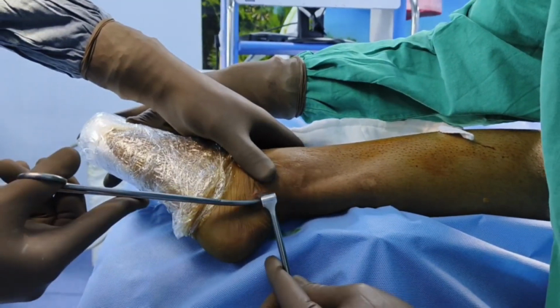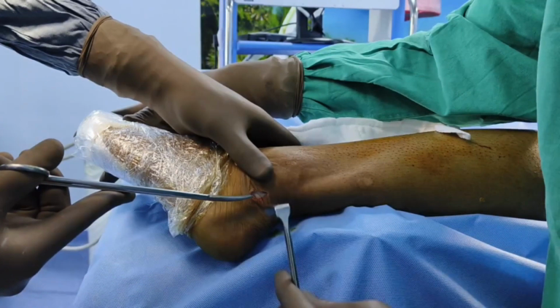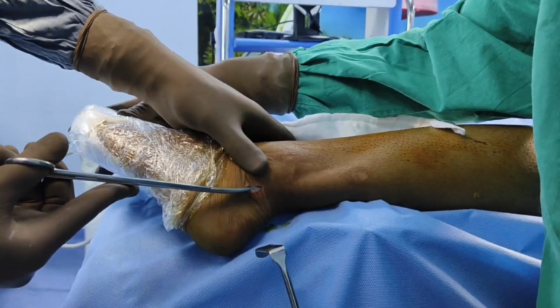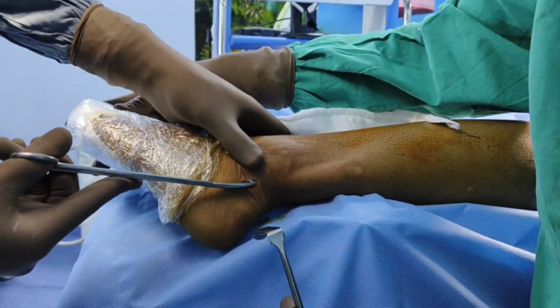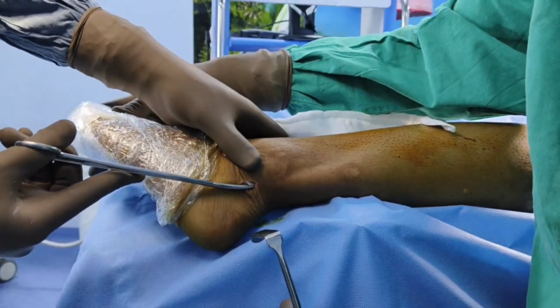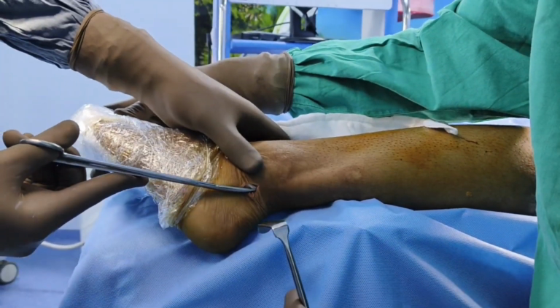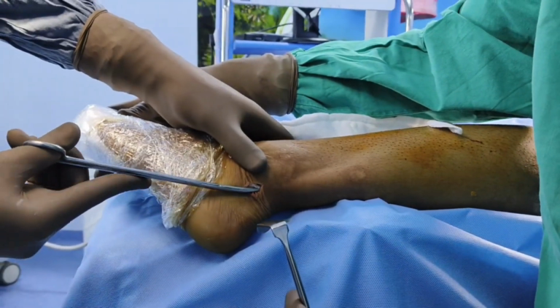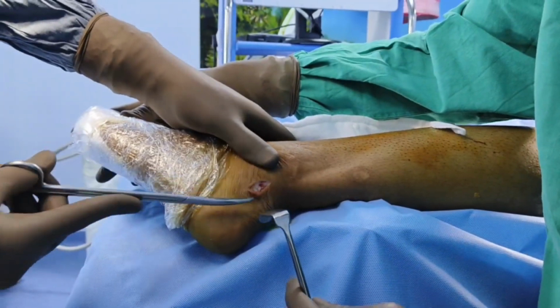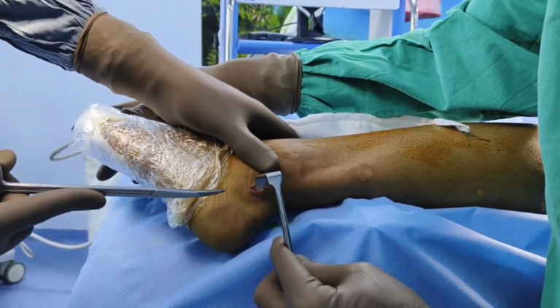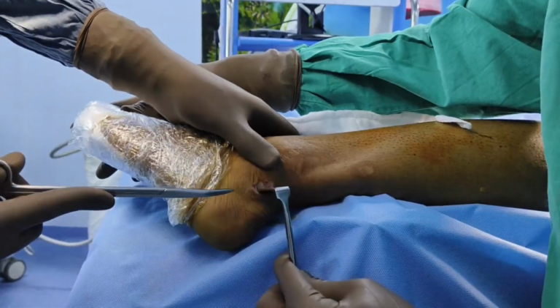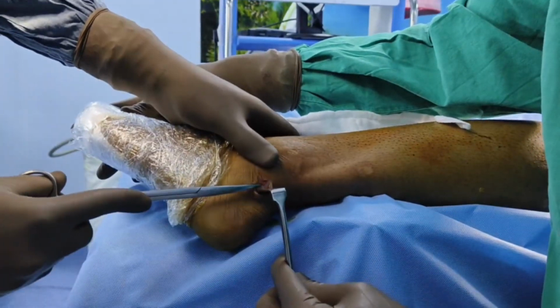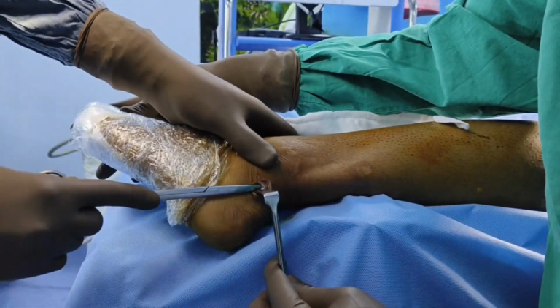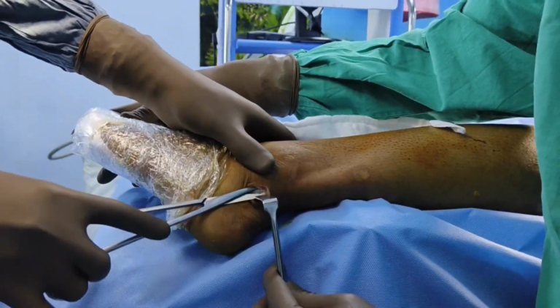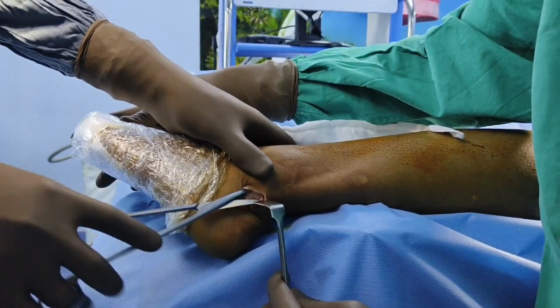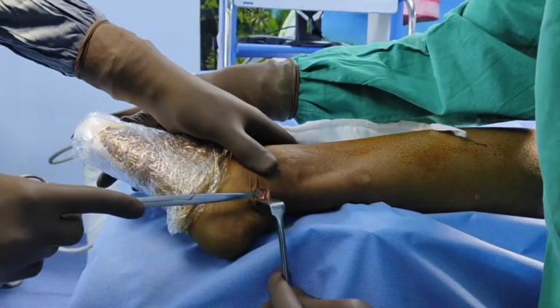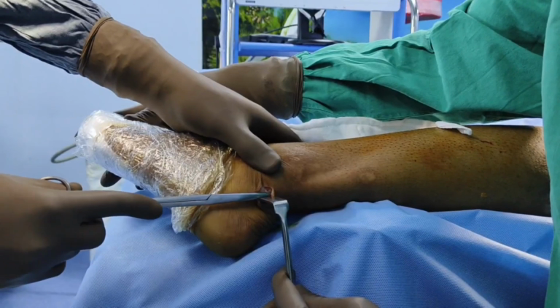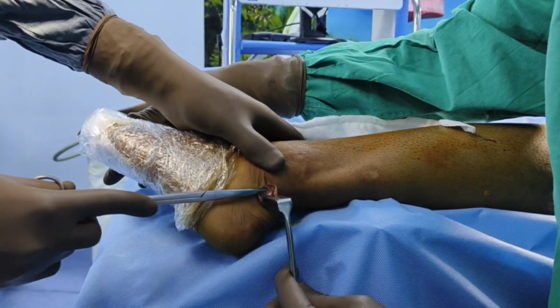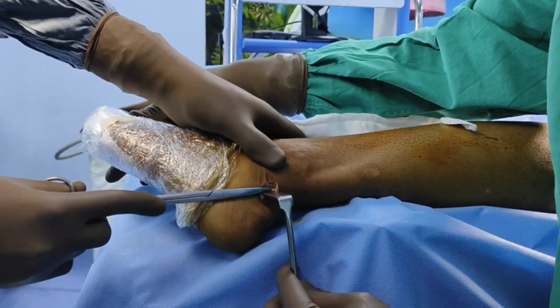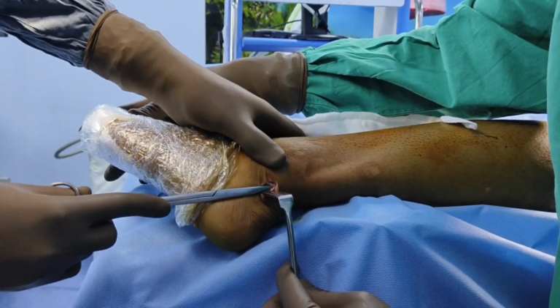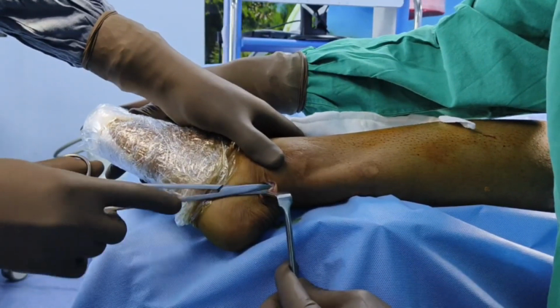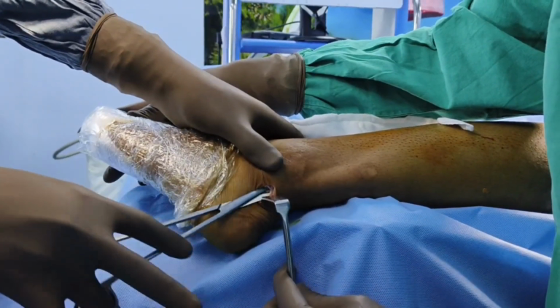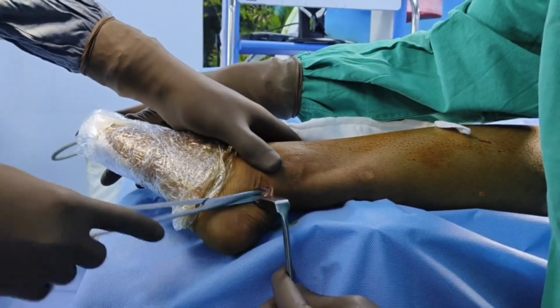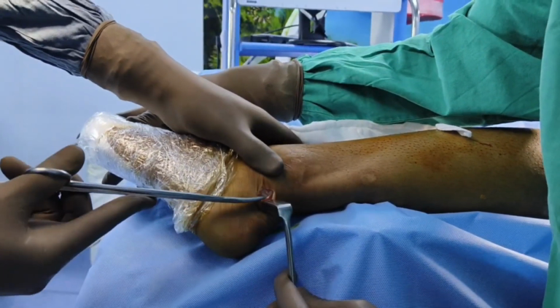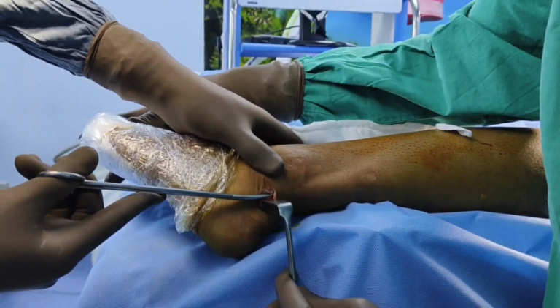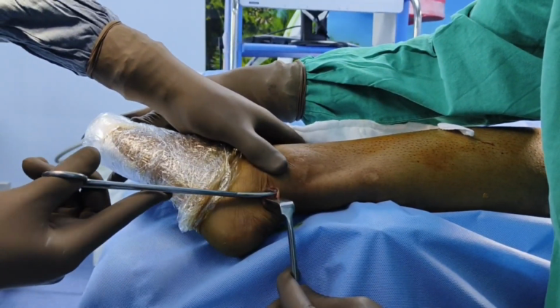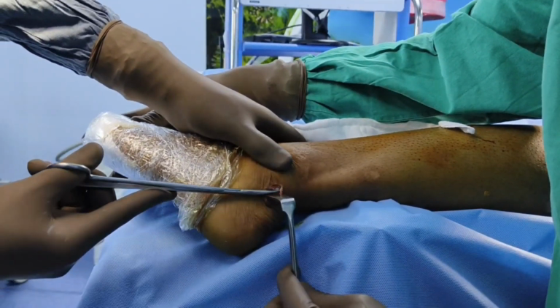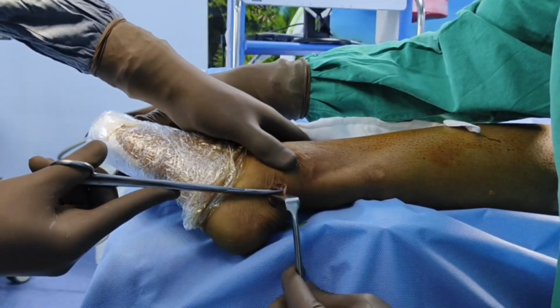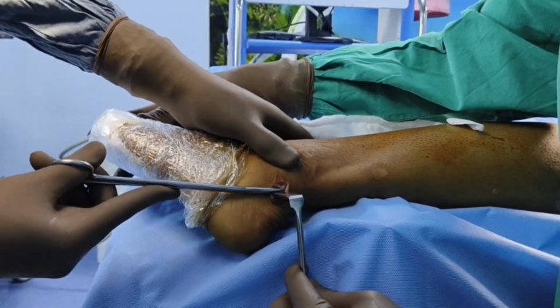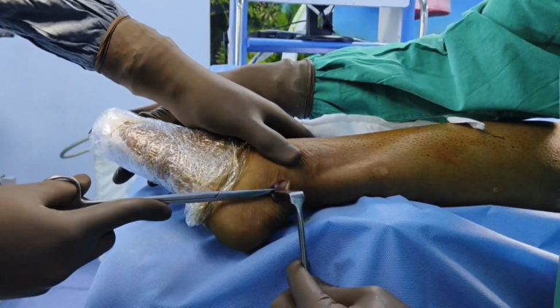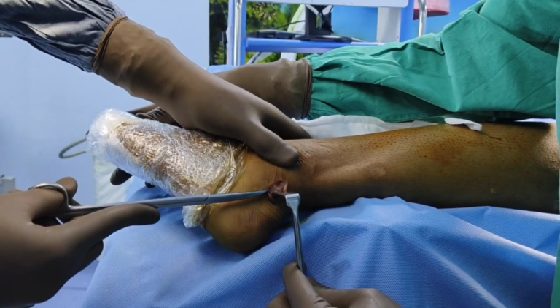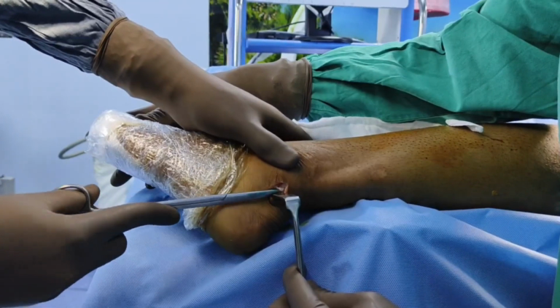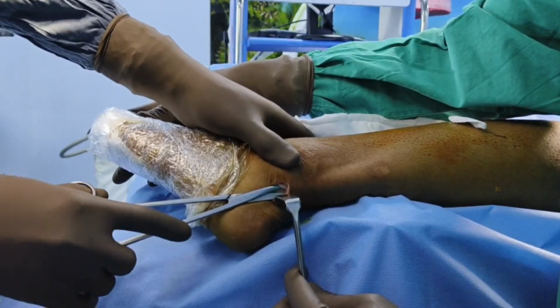This white structure is the peroneal retinaculum. When you cut this peroneal retinaculum, you will be able to see the tendons just underneath it.